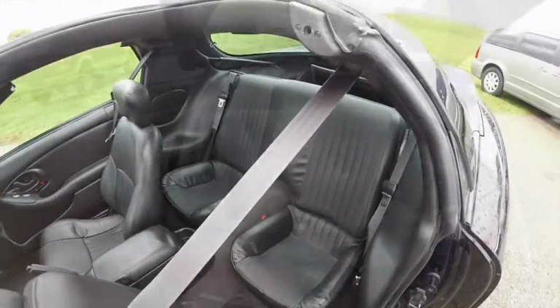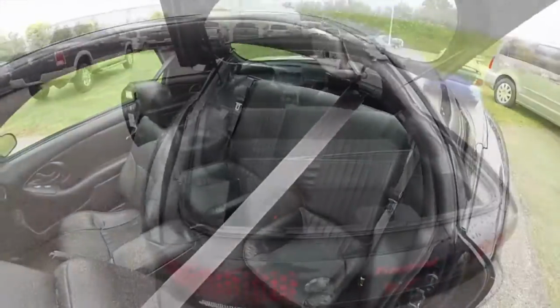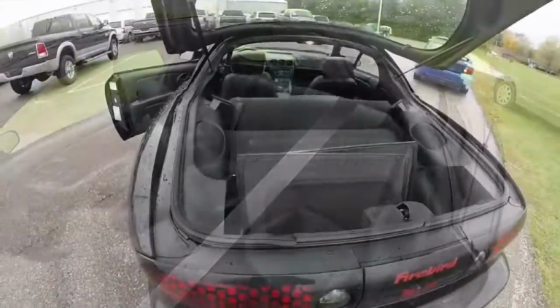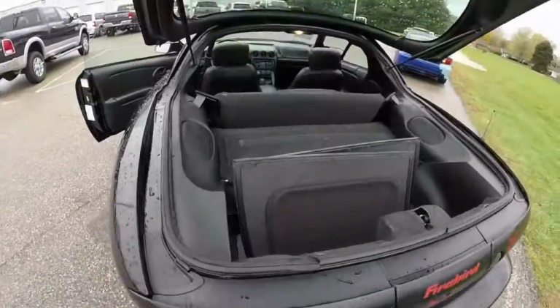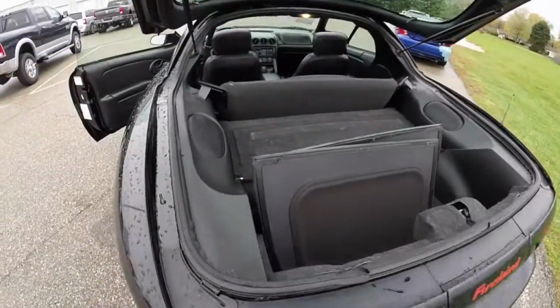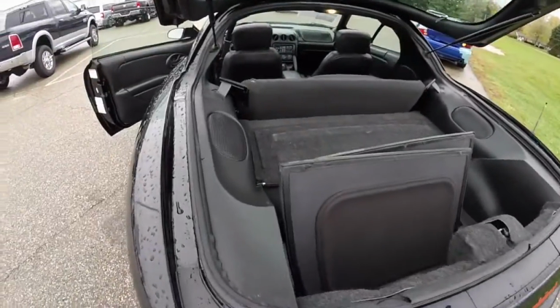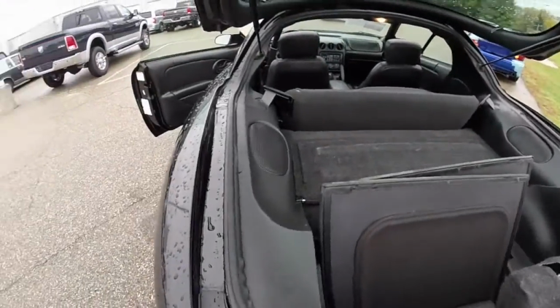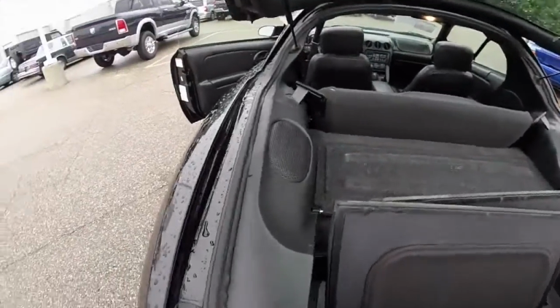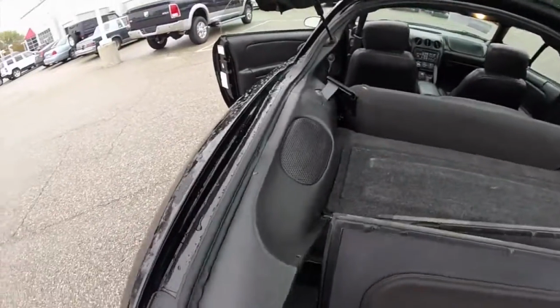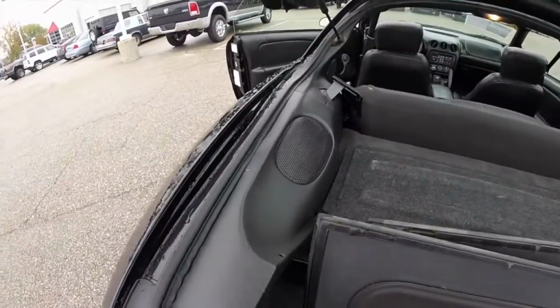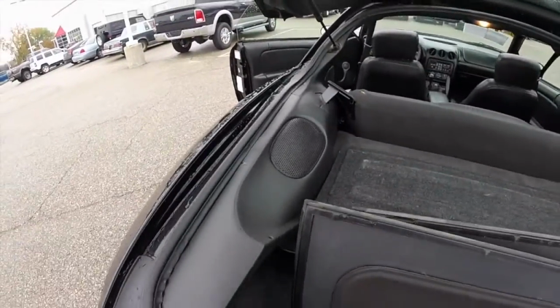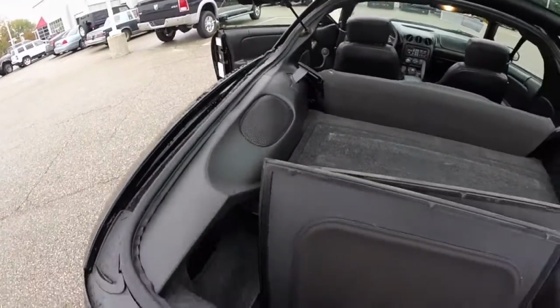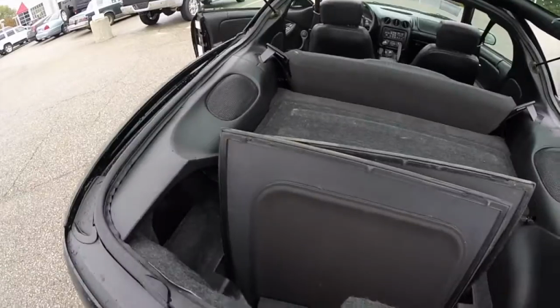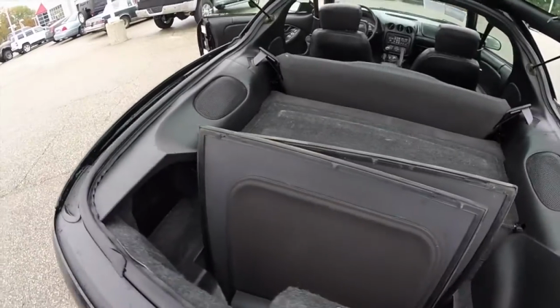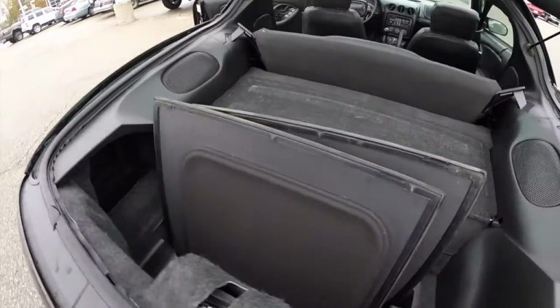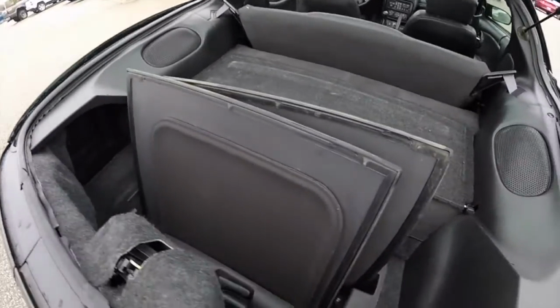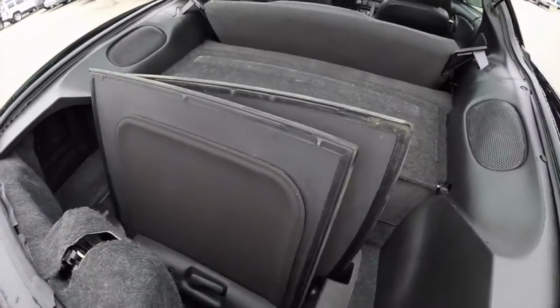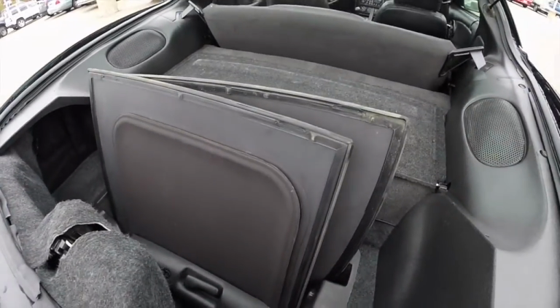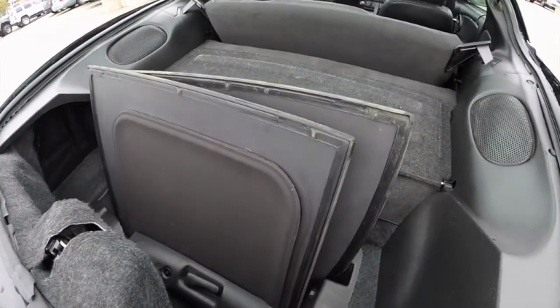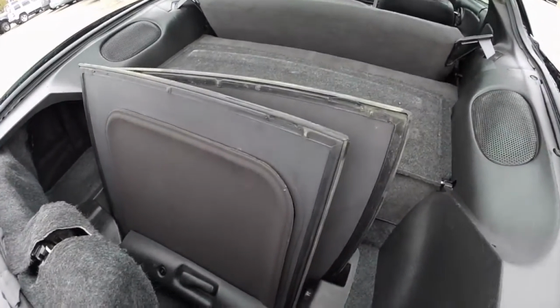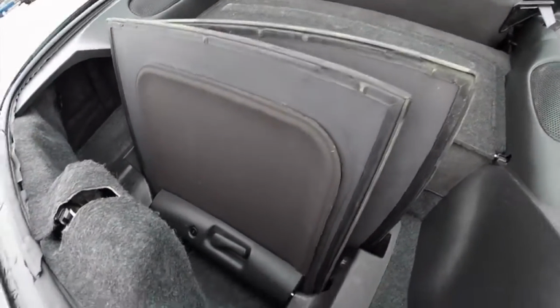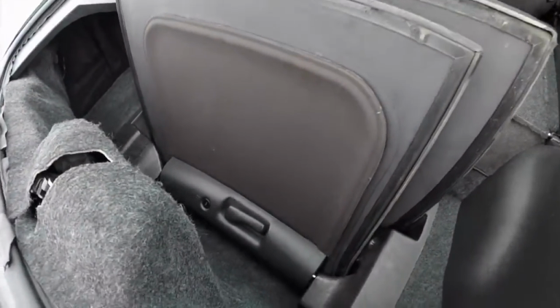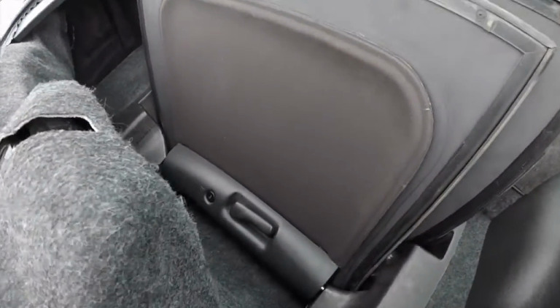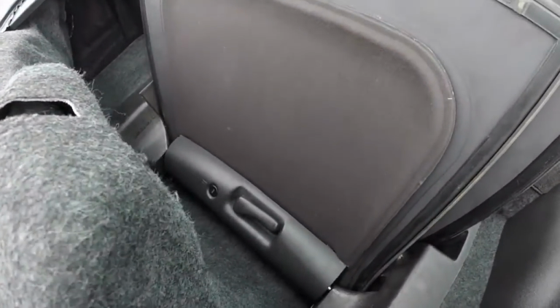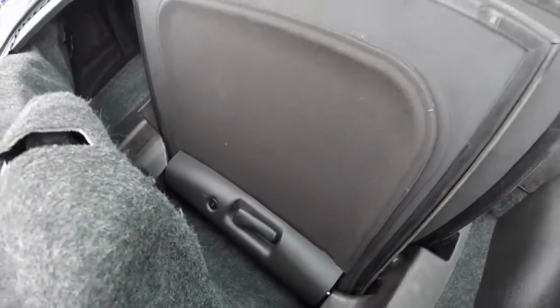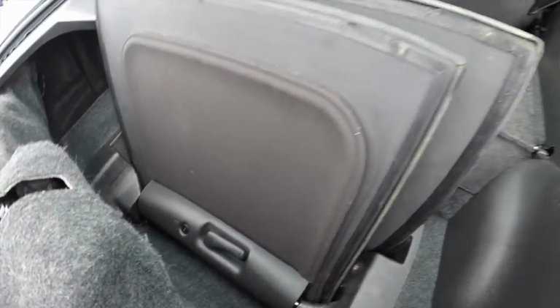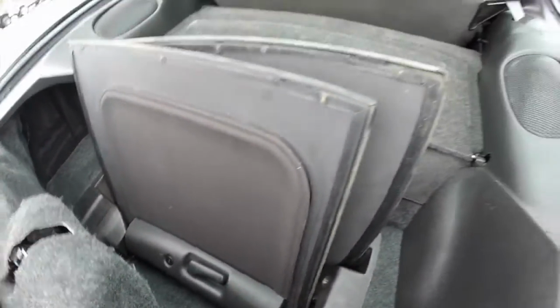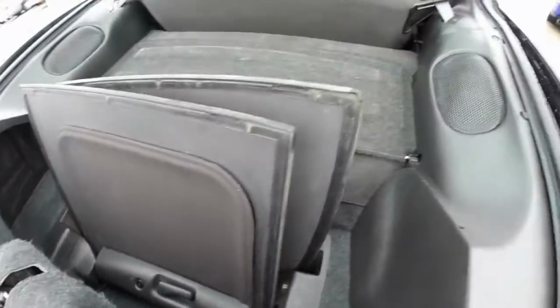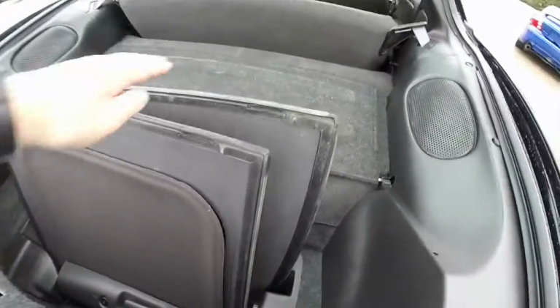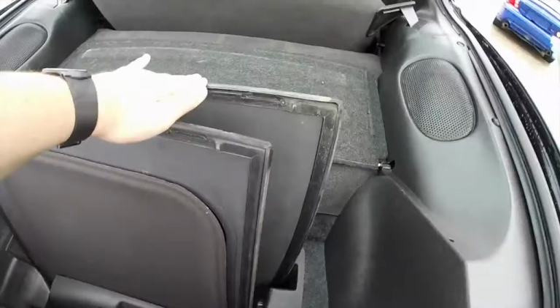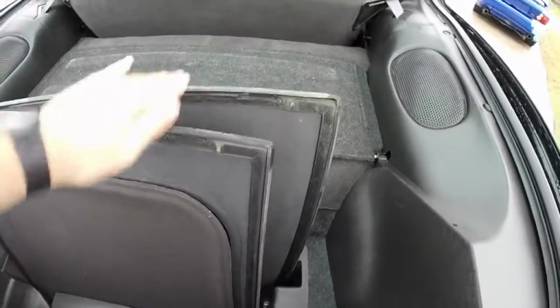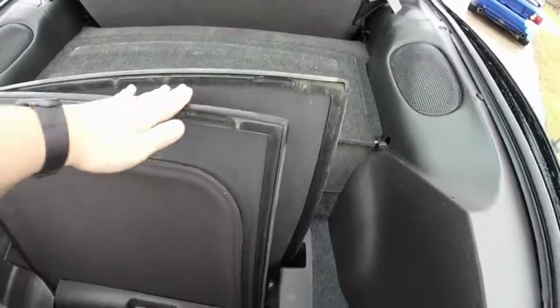Alright, as you can see in the trunk, your t-top panels stow and lock in position — driver and passenger.